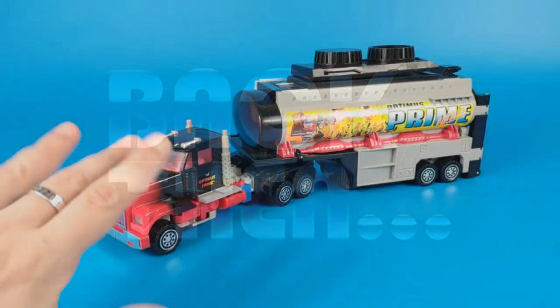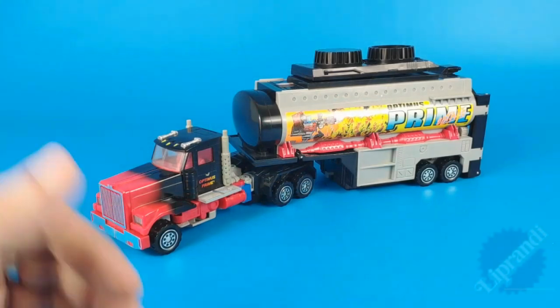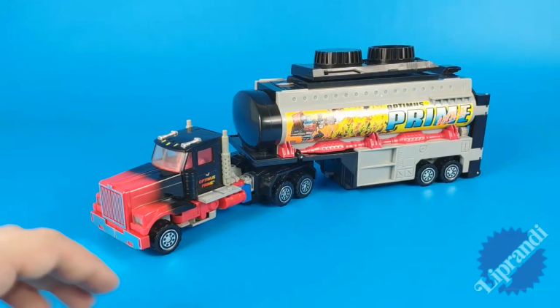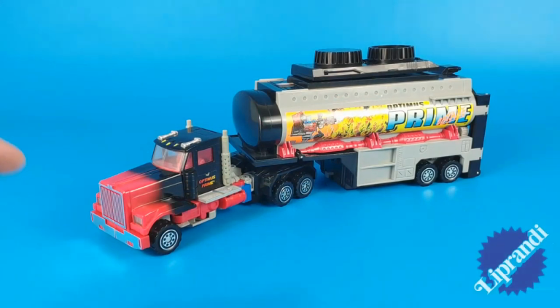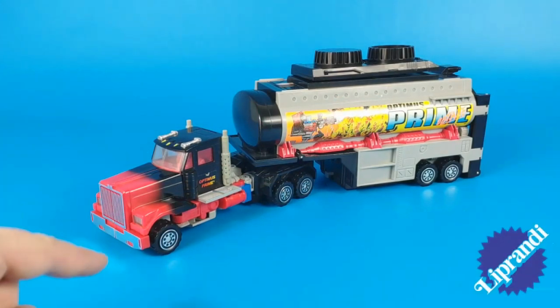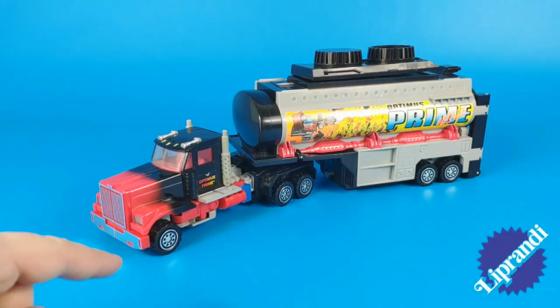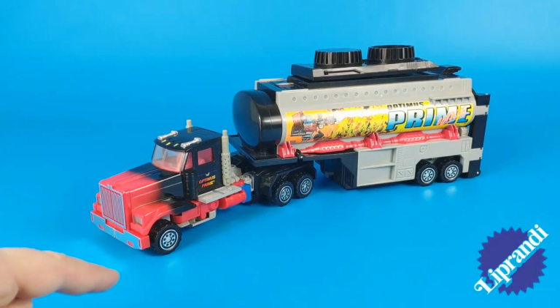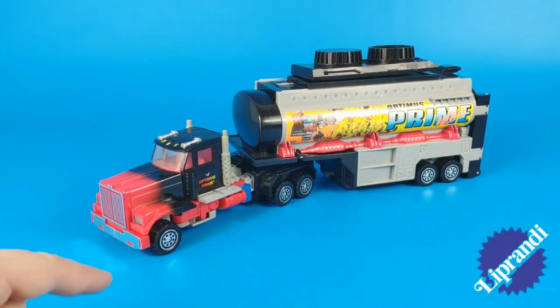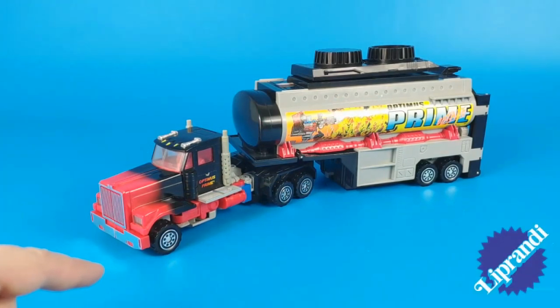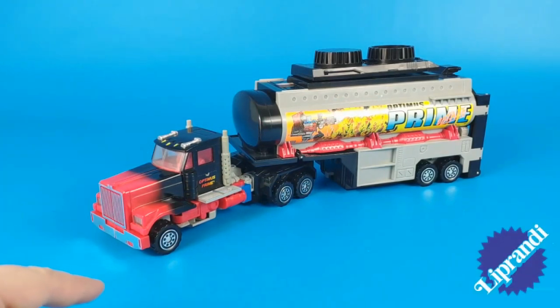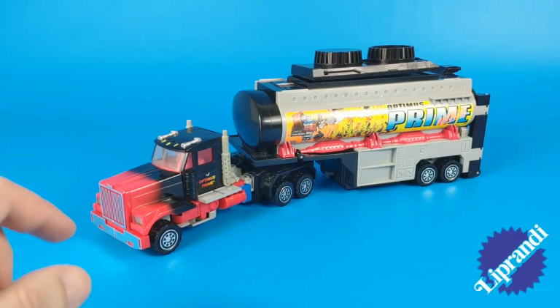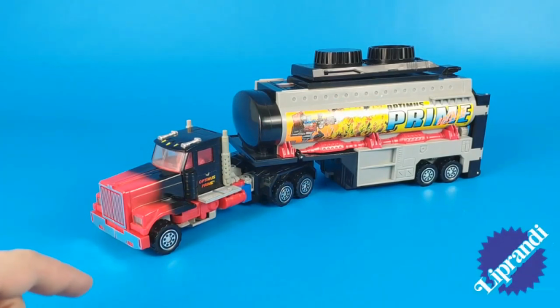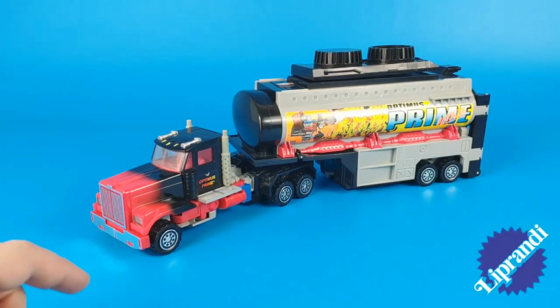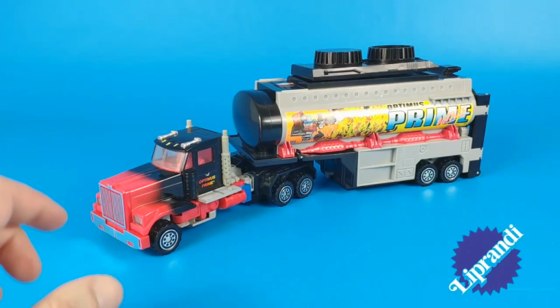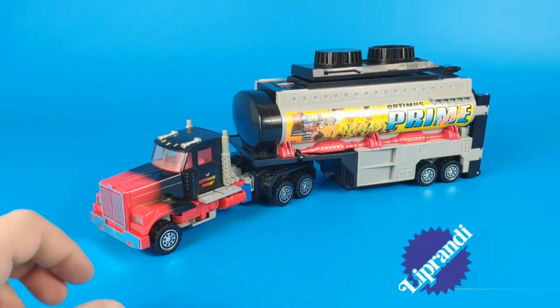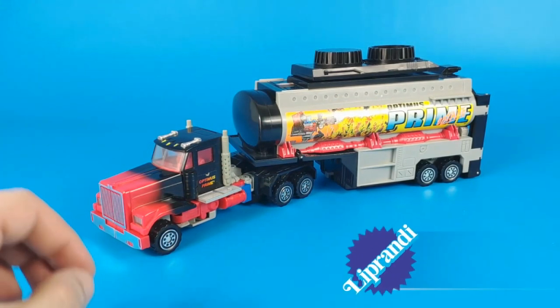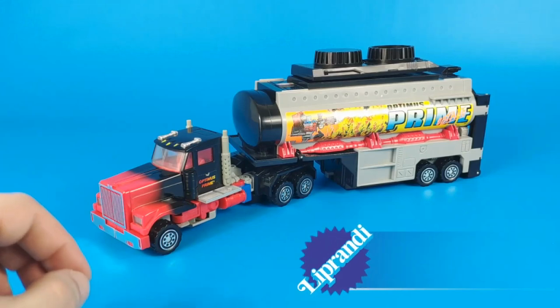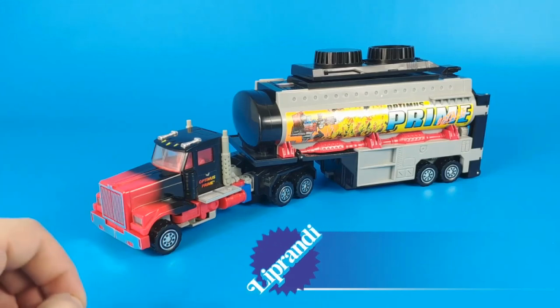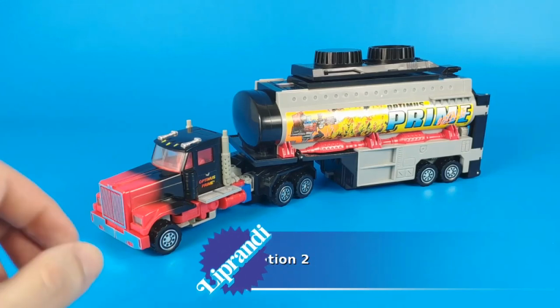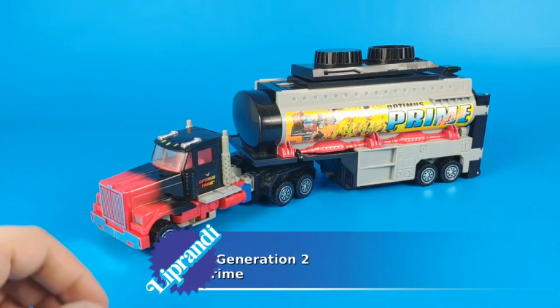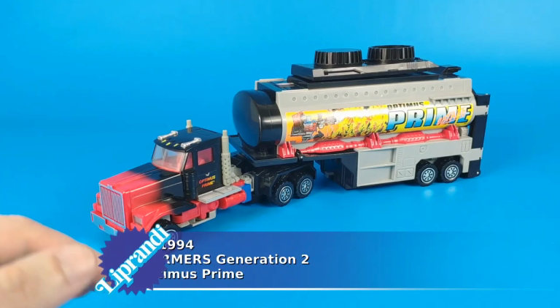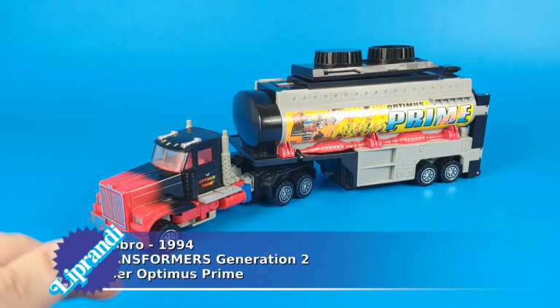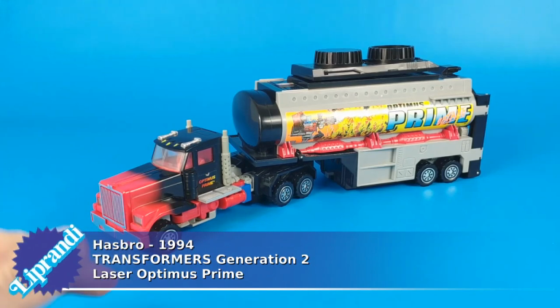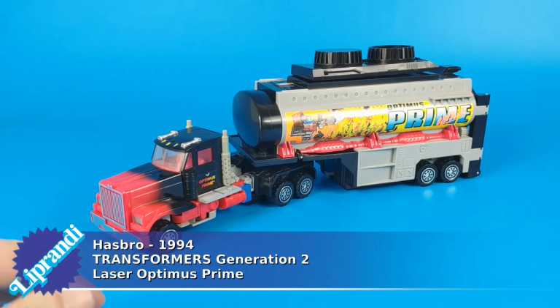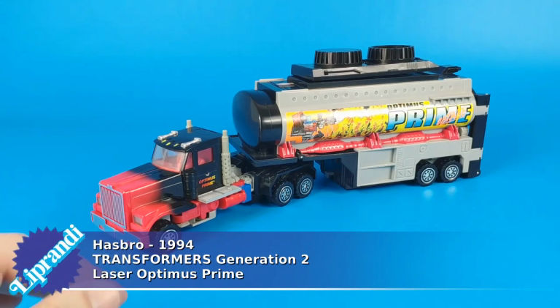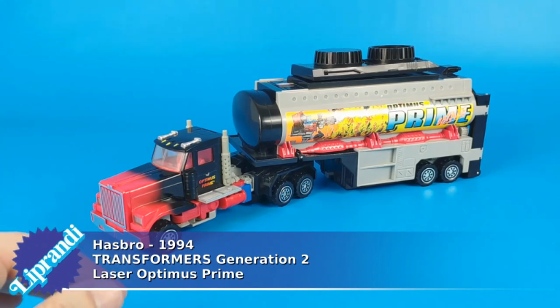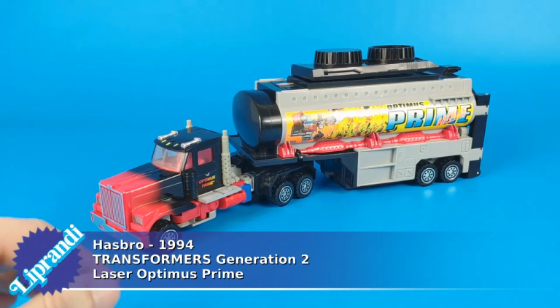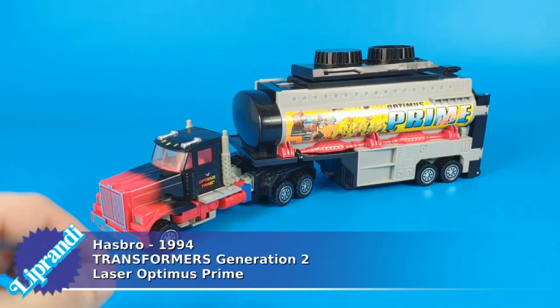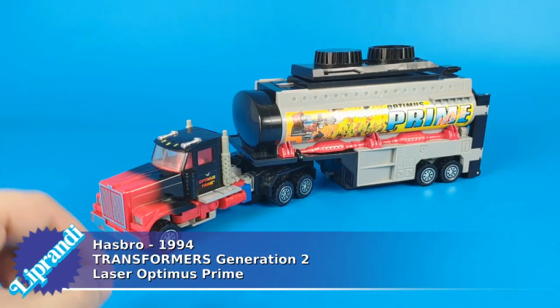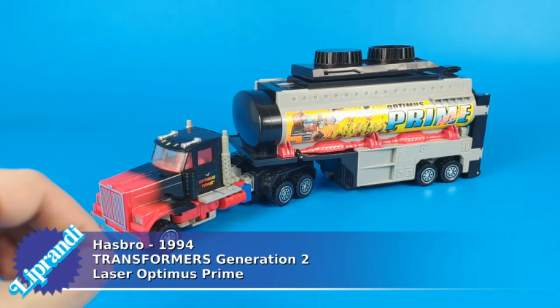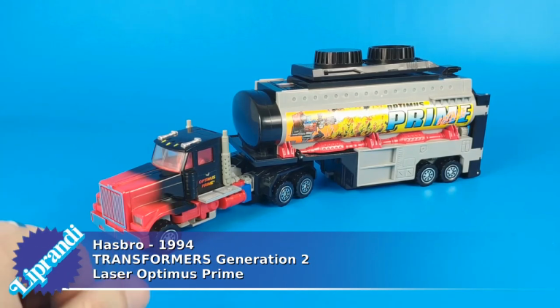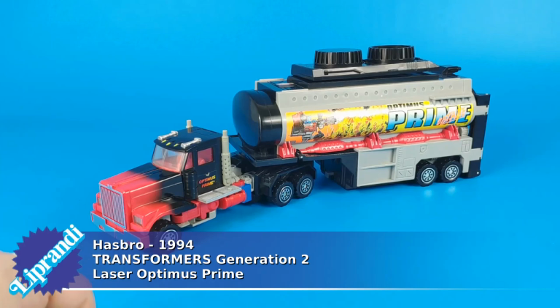Hi, here is Liparandi and this is Laser Optimus Prime, made by Hasbro in 1994, so it came out late in the Transformers Generation 2 toy line.